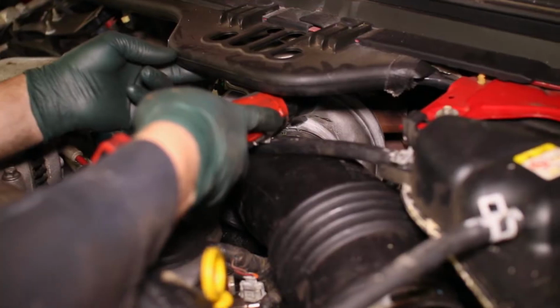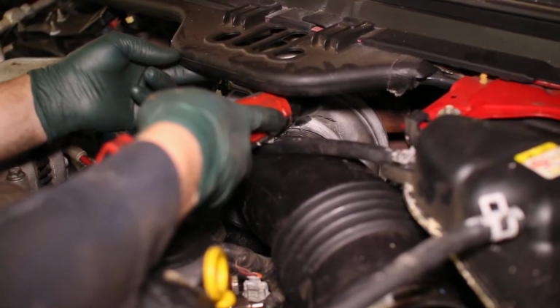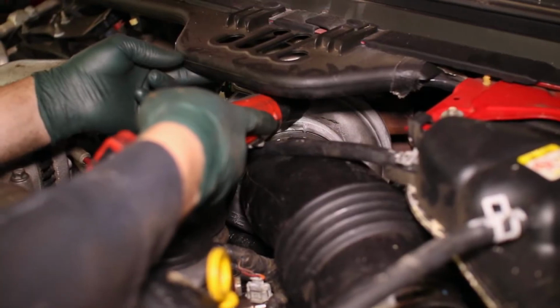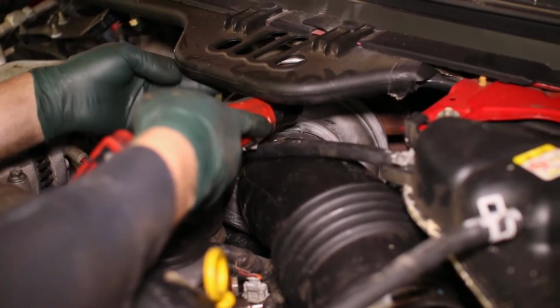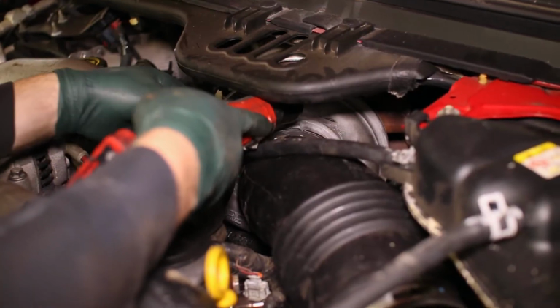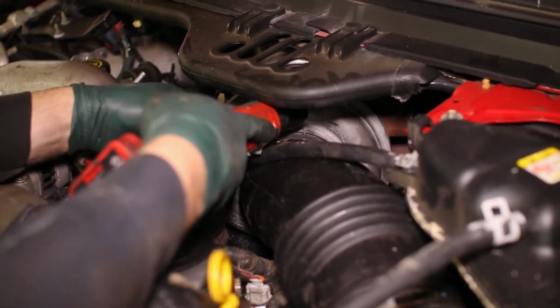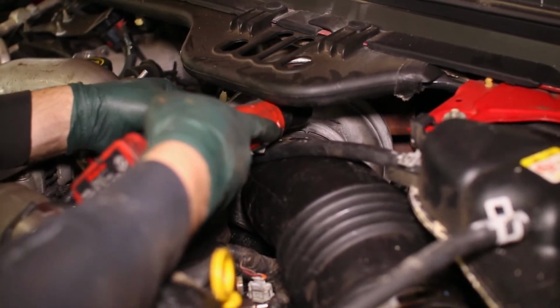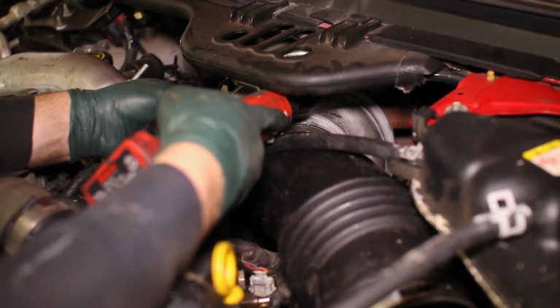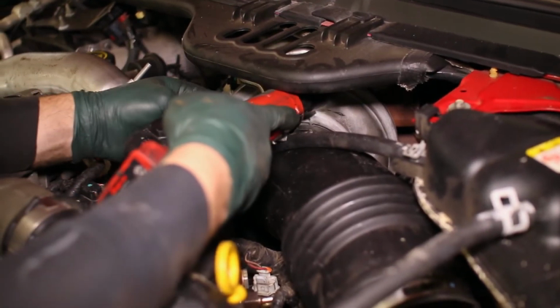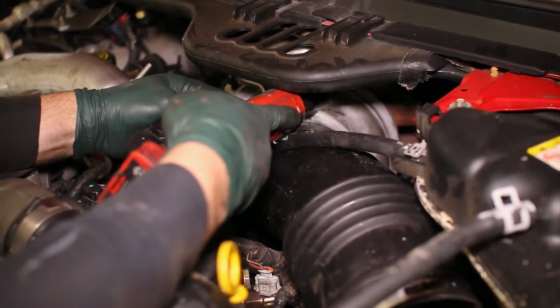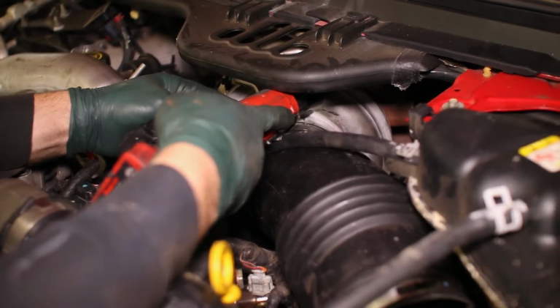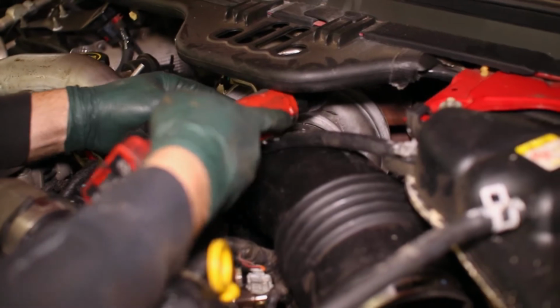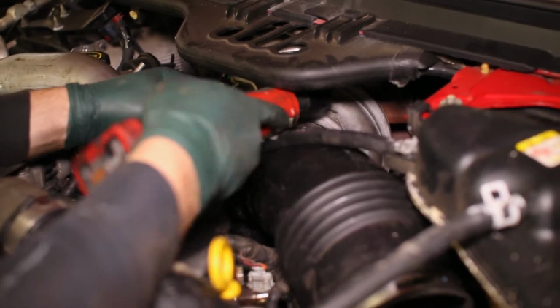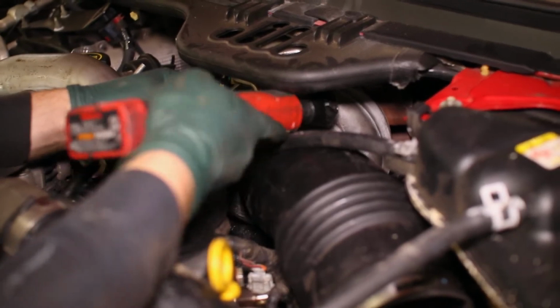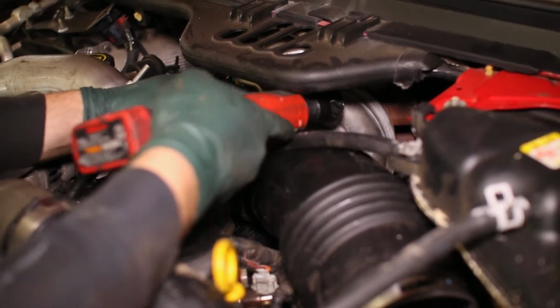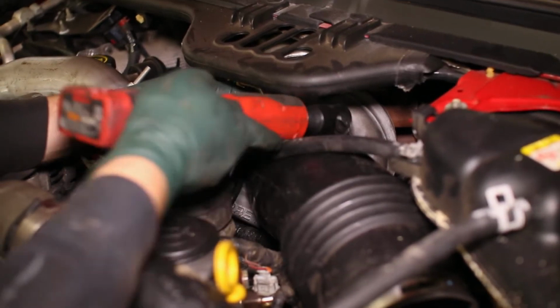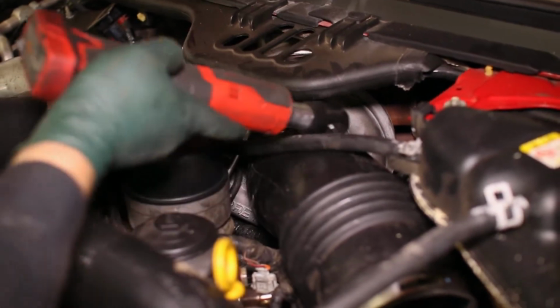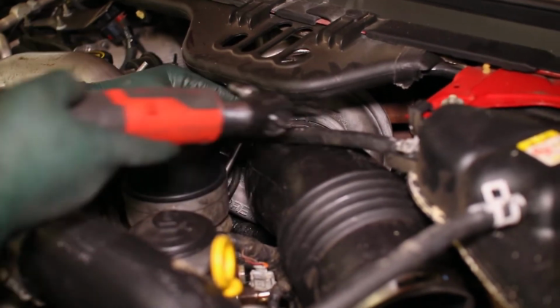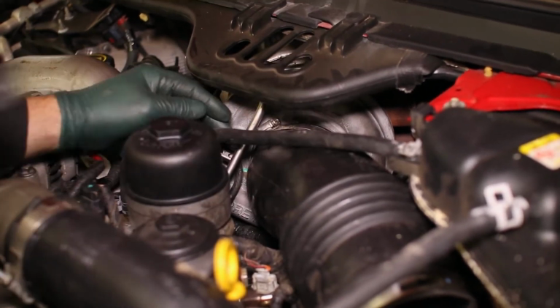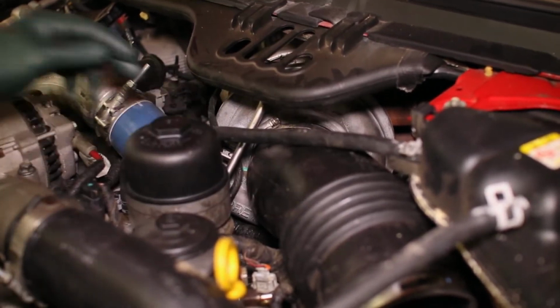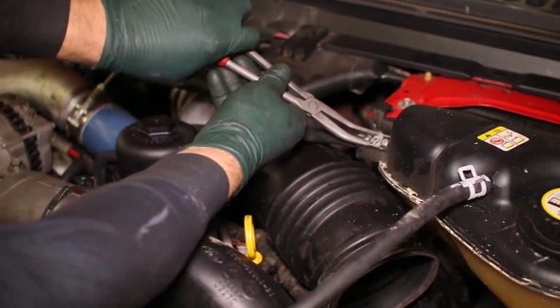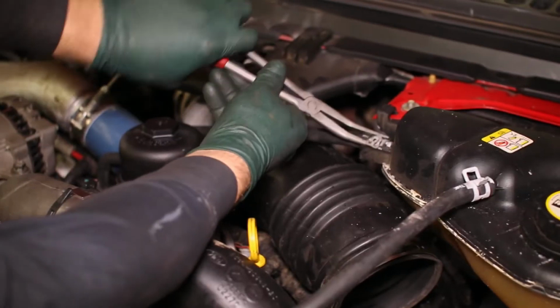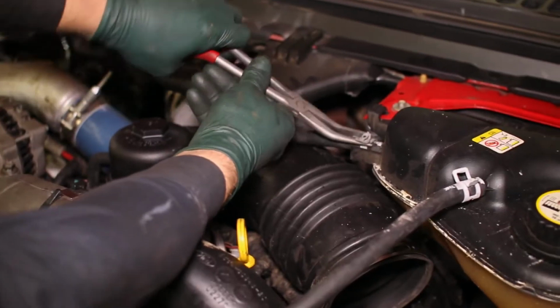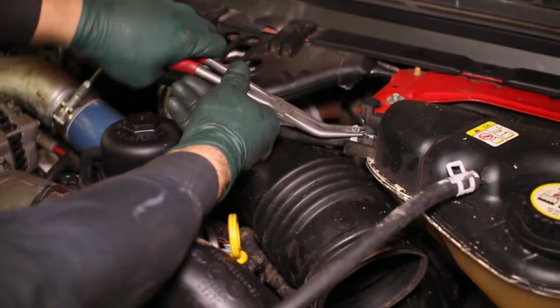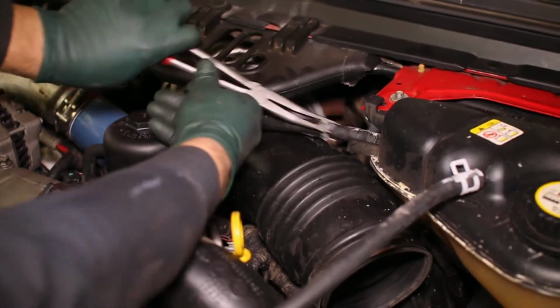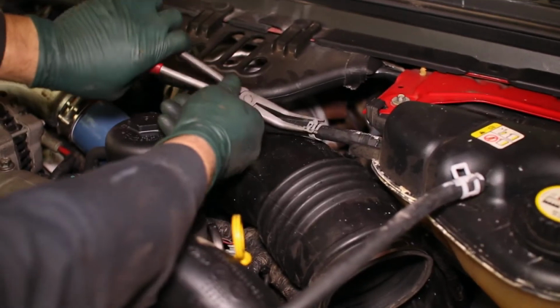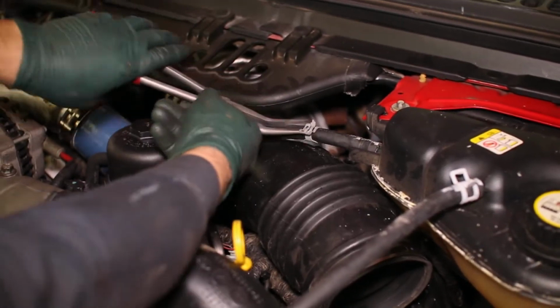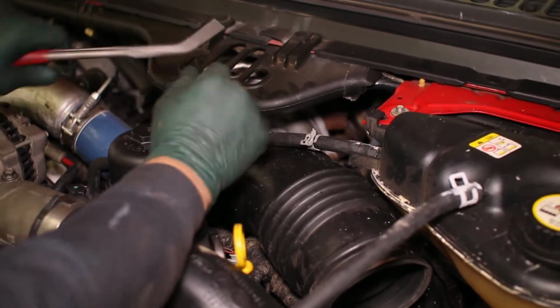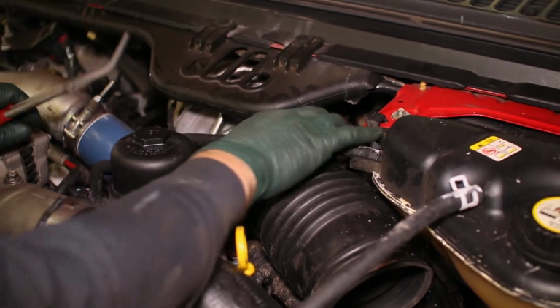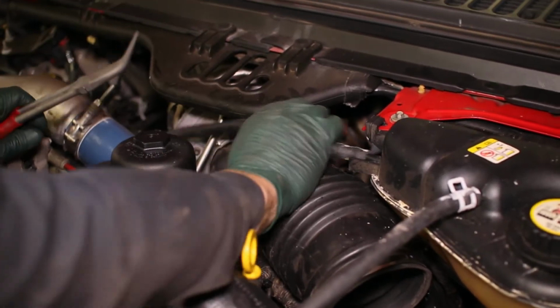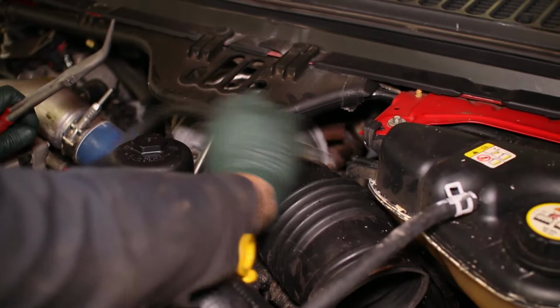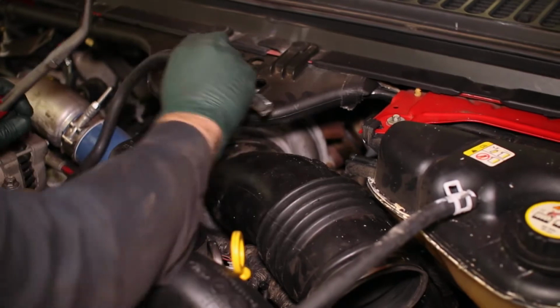Remove the last section of the intake tube from the turbo by loosening the clamp. Again, we remove the second overflow tube to remove the intake.